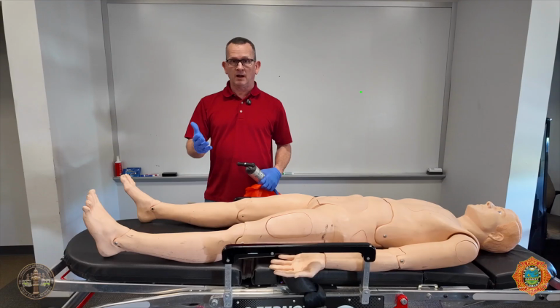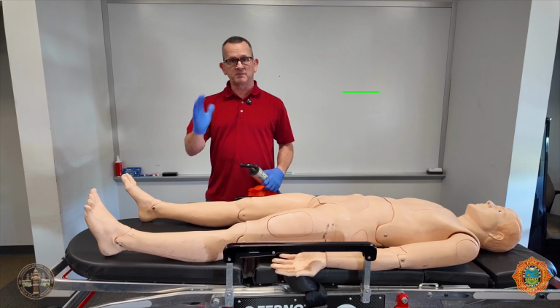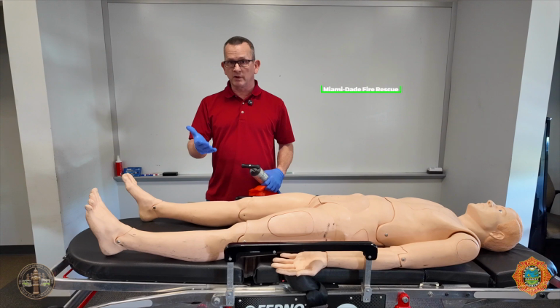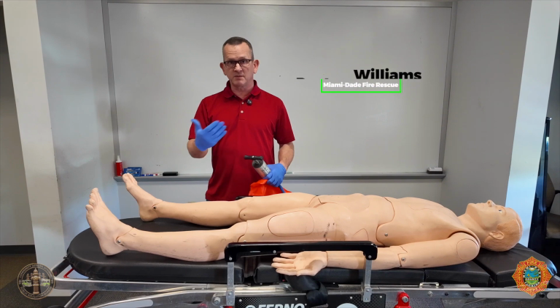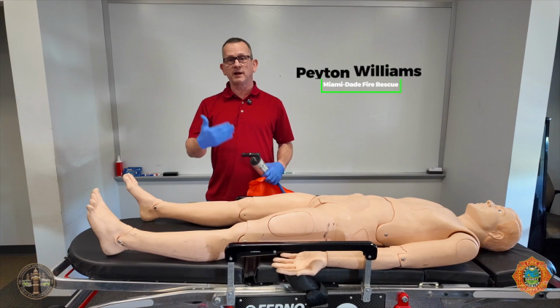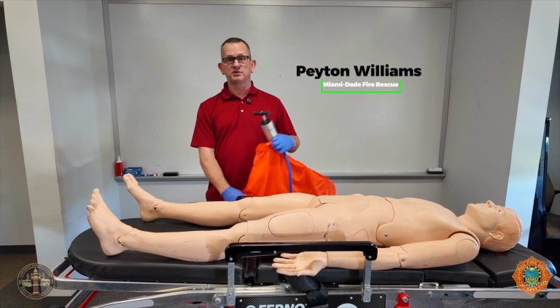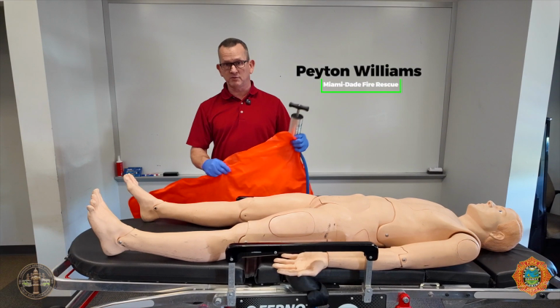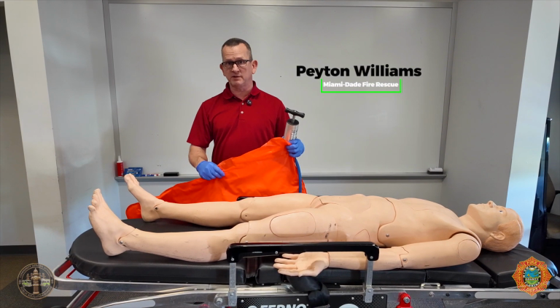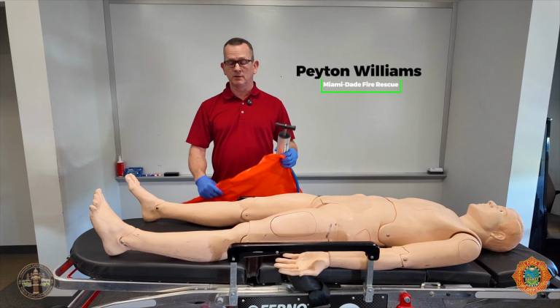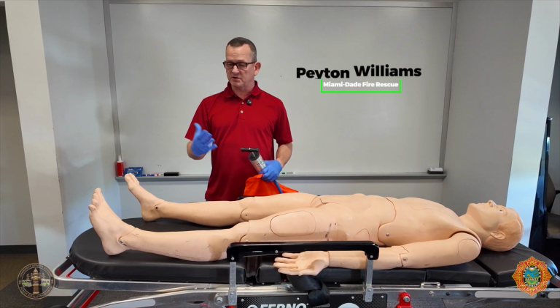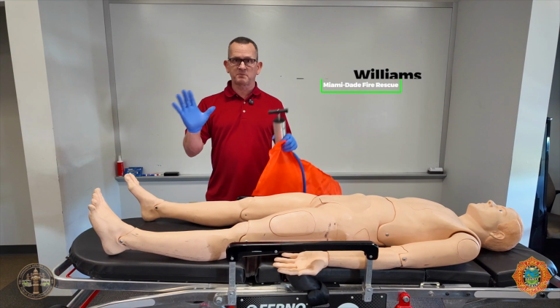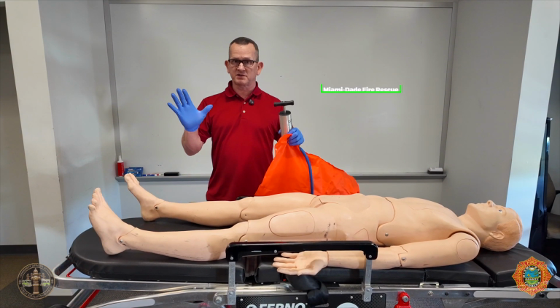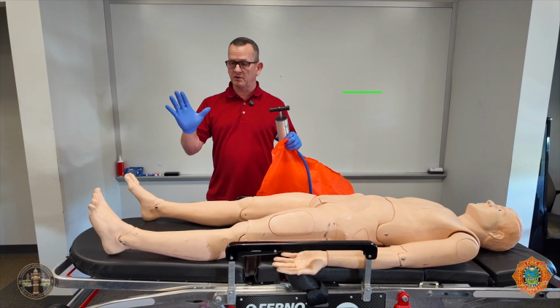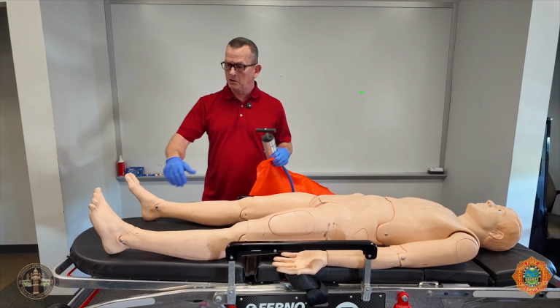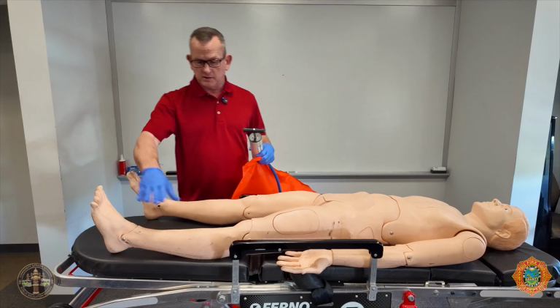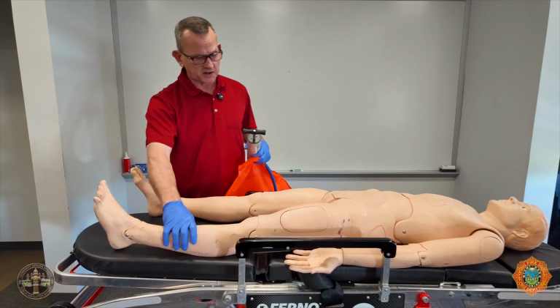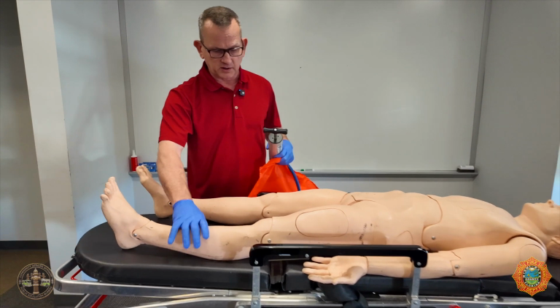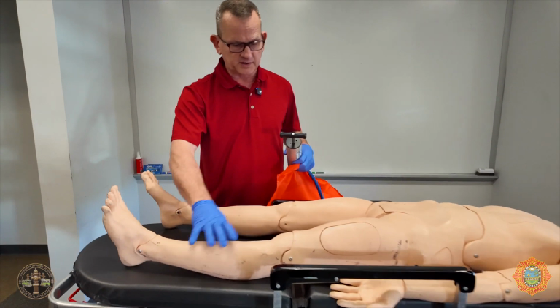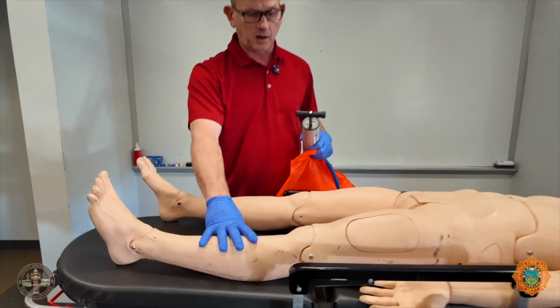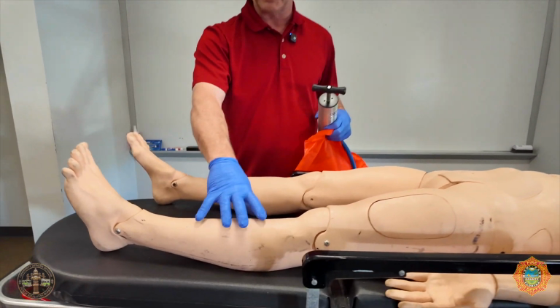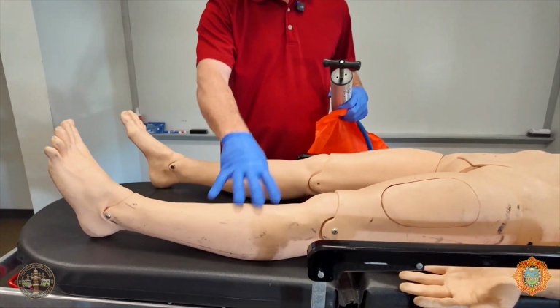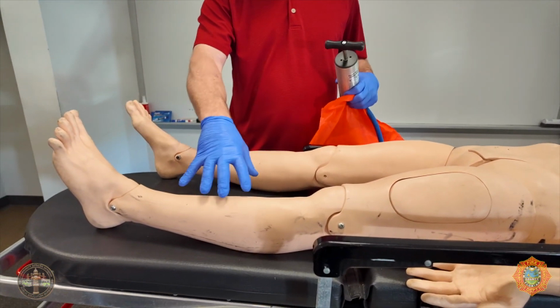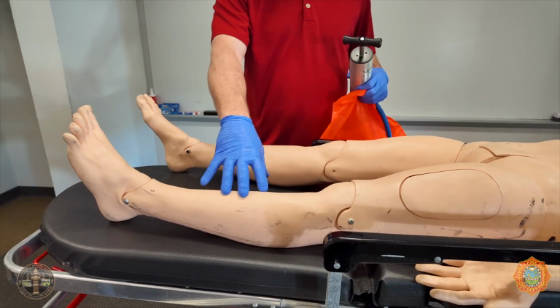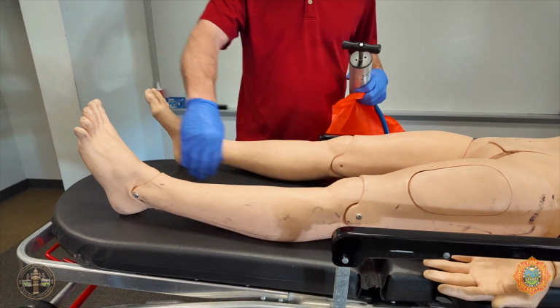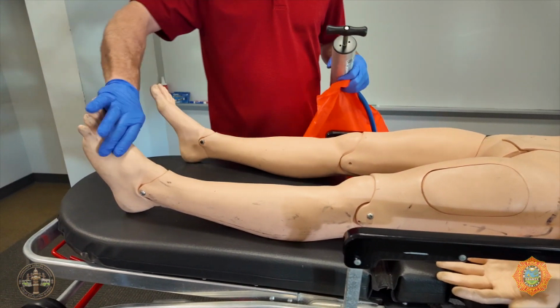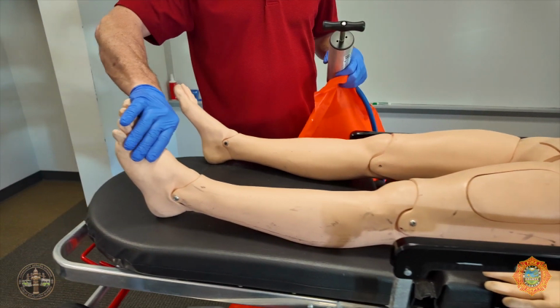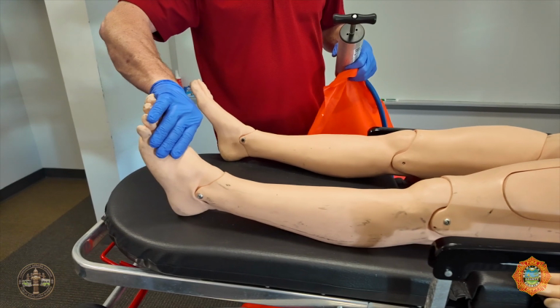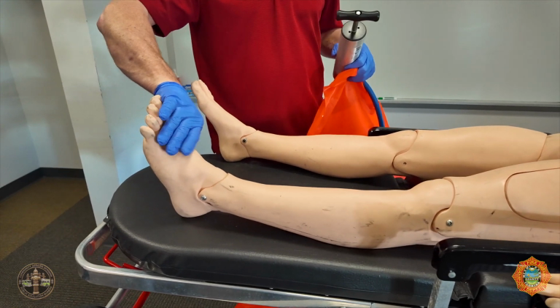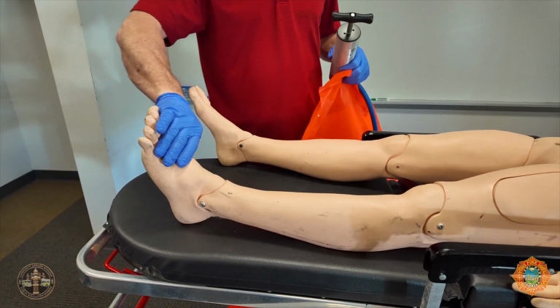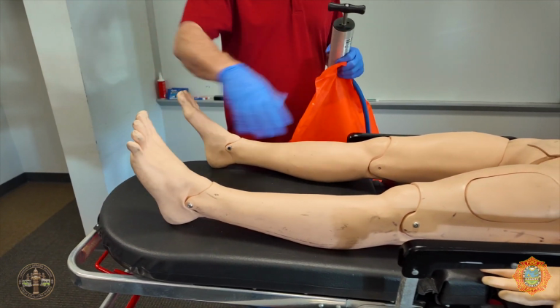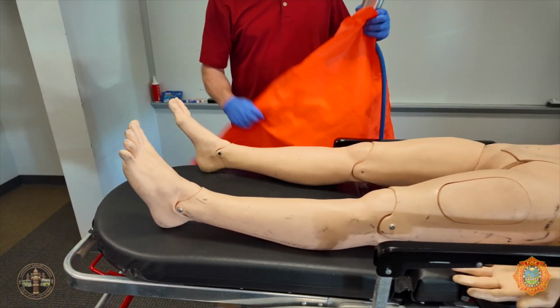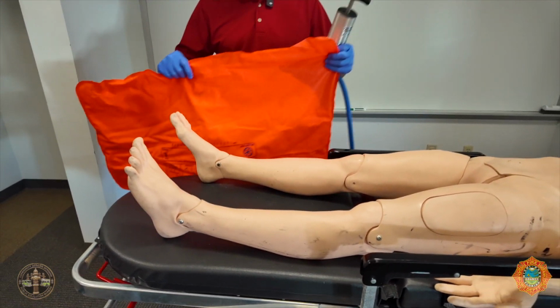Hi, my name is Peyton Williams. I'm demonstrating how to use the vacuum splints. First thing is BSI Scene Secure. This is the leg that has a deformity and discoloration. We're going to check for a pedal pulse. If there is a good pedal pulse, we can use this device.